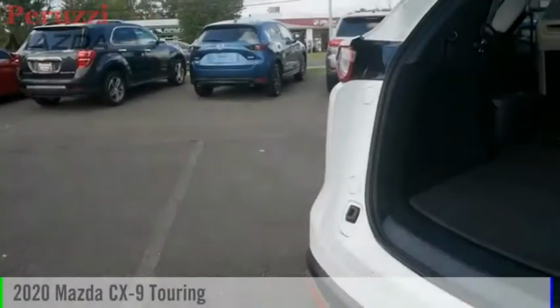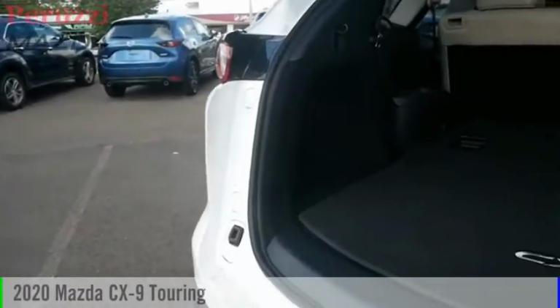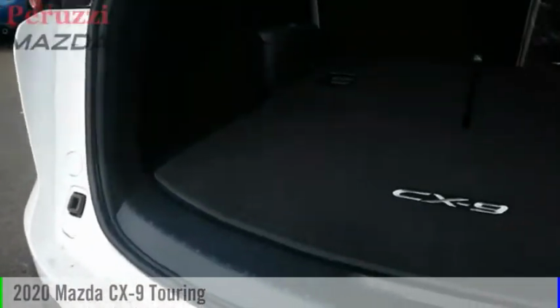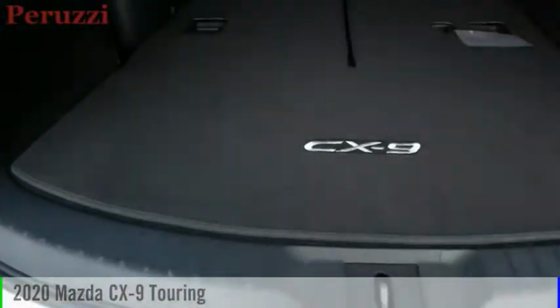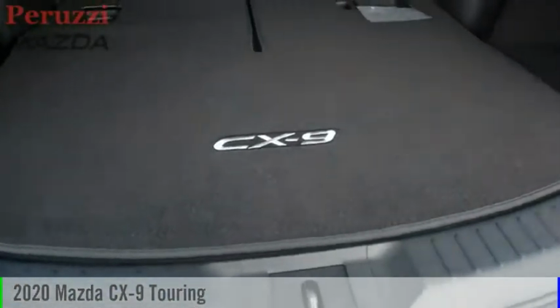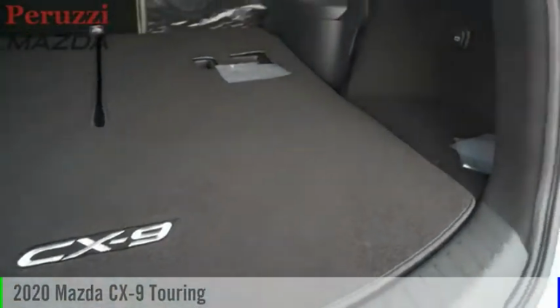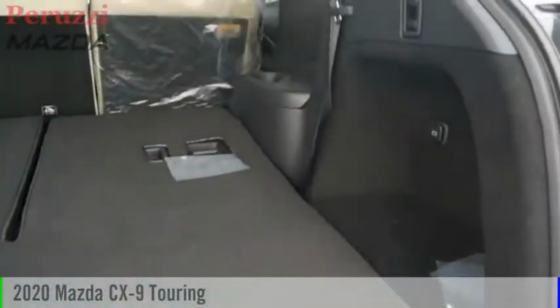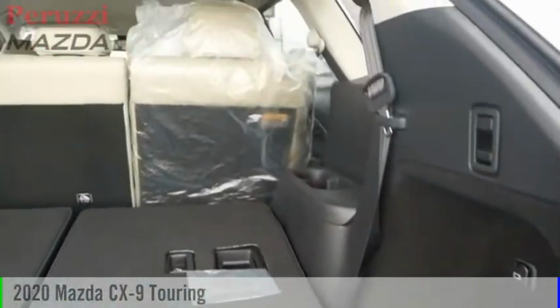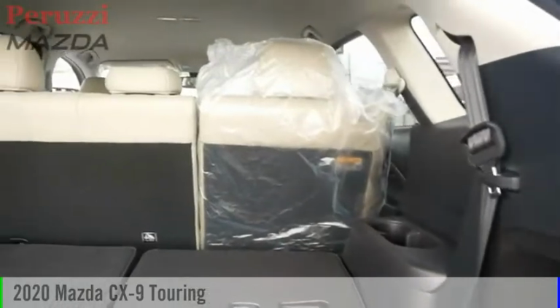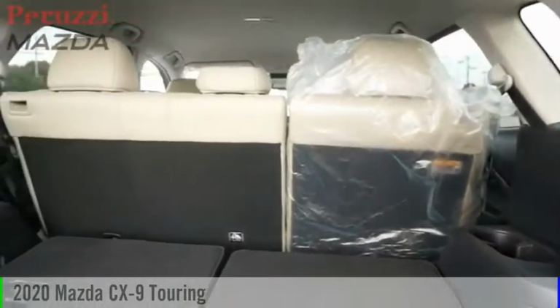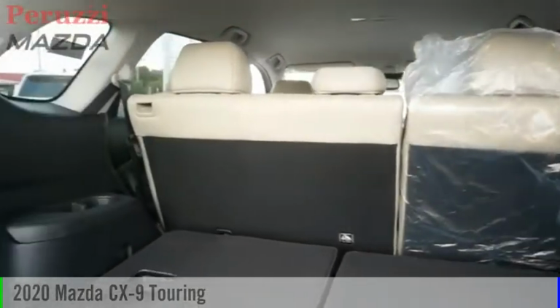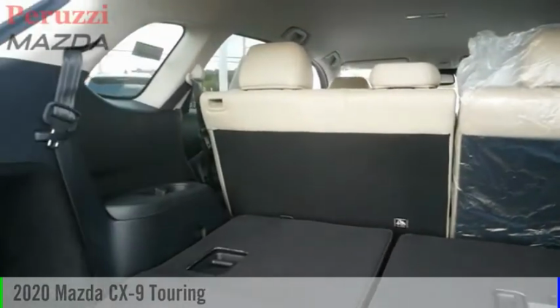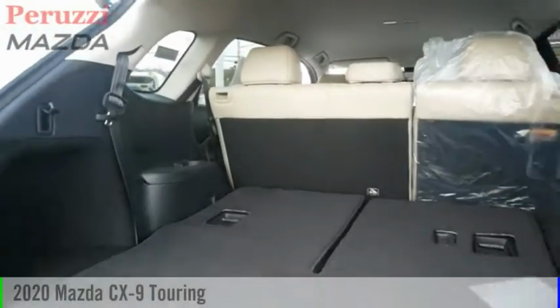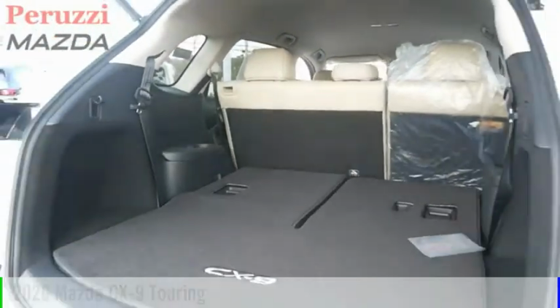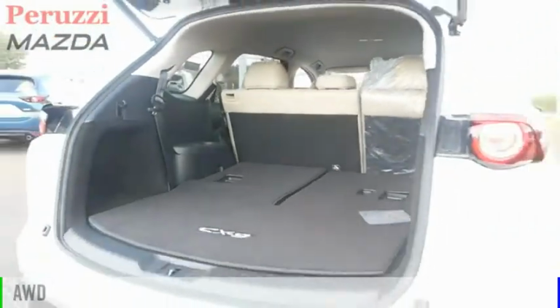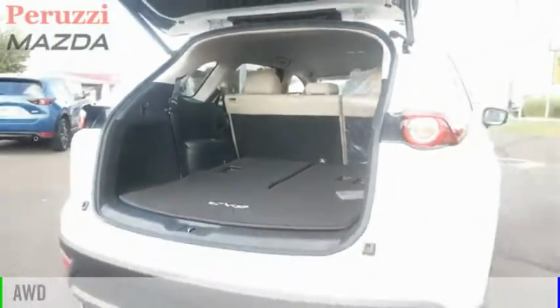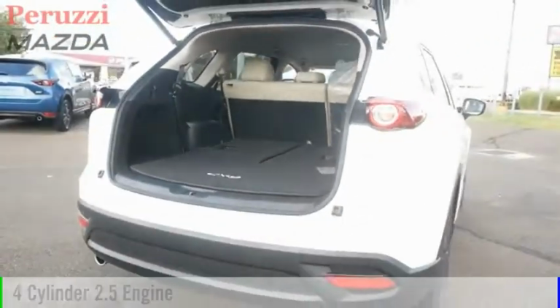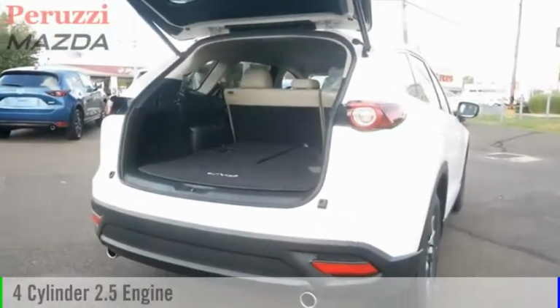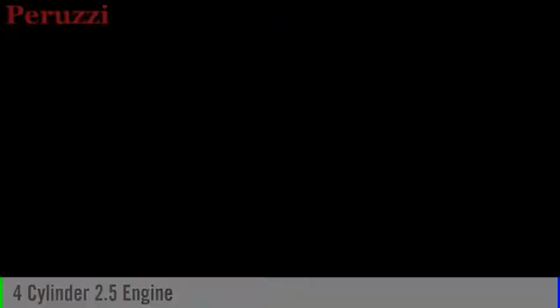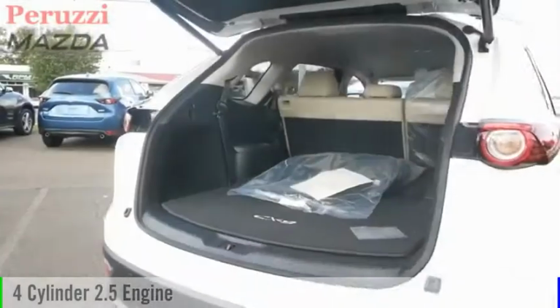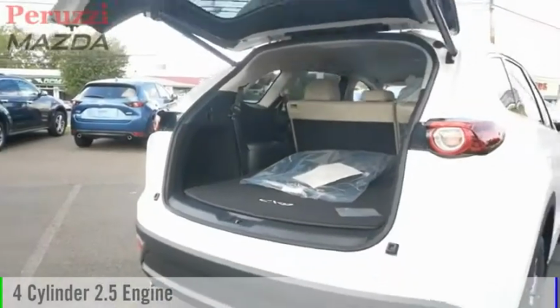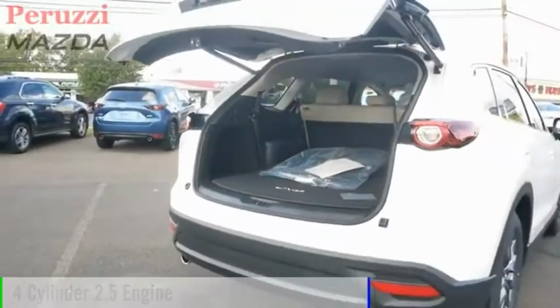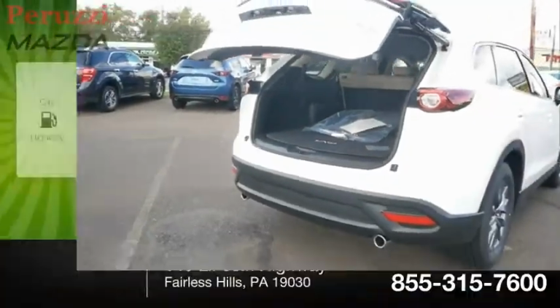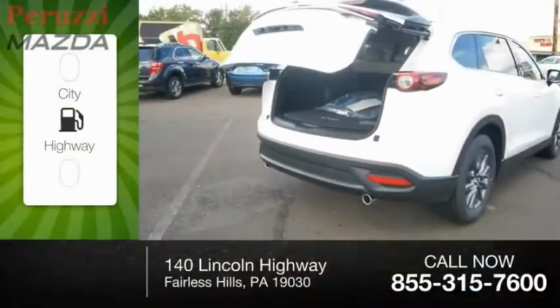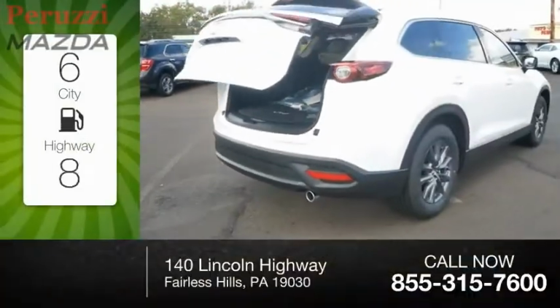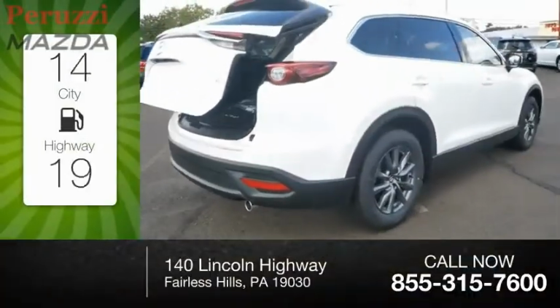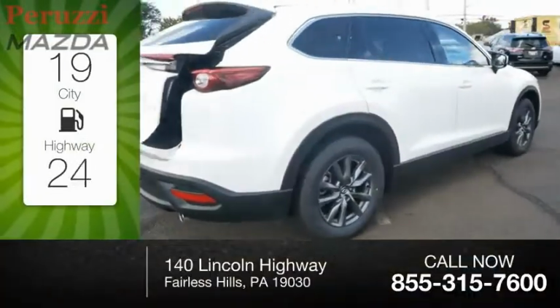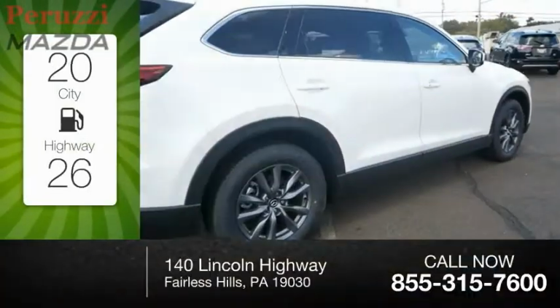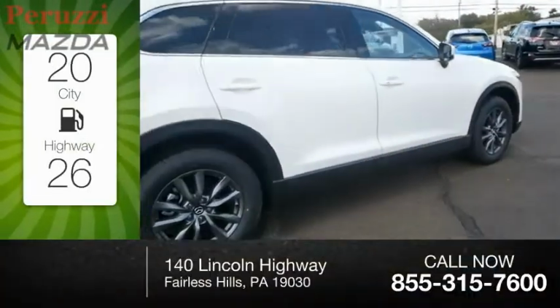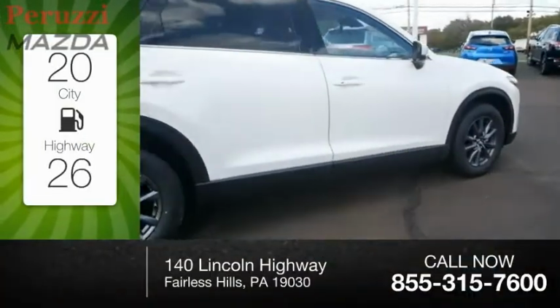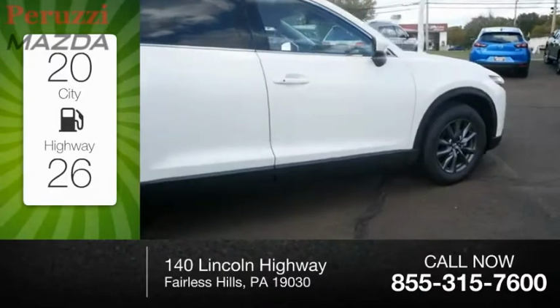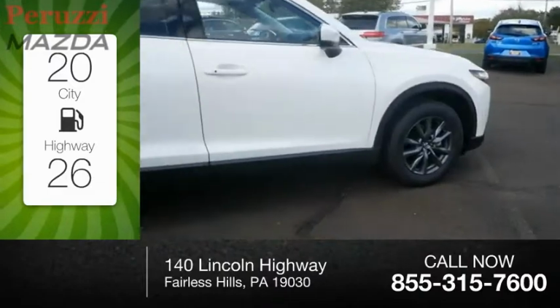Stop by and take a look at the 2020 CX-9. This vehicle is powered by an all-wheel drive, four-cylinder, 2.5-liter engine. Great fuel efficiency saves you money by requiring fewer trips to the gas station.